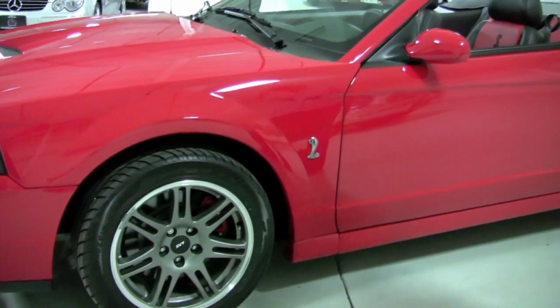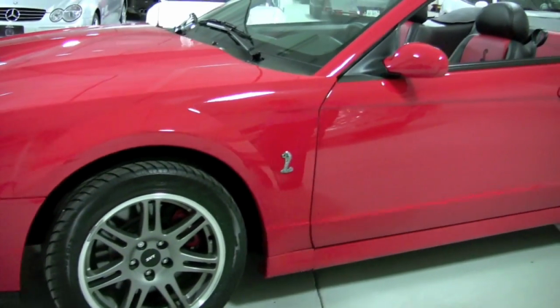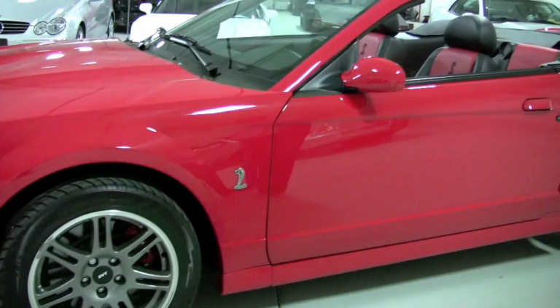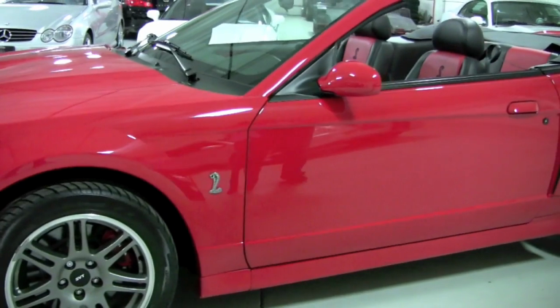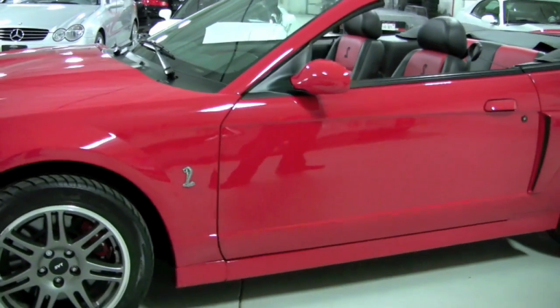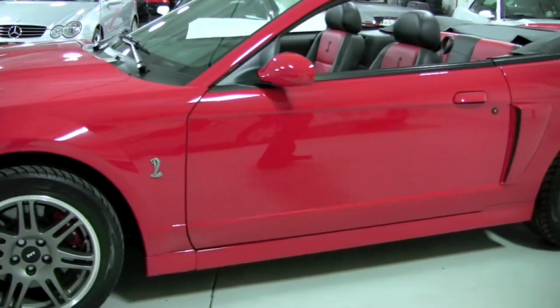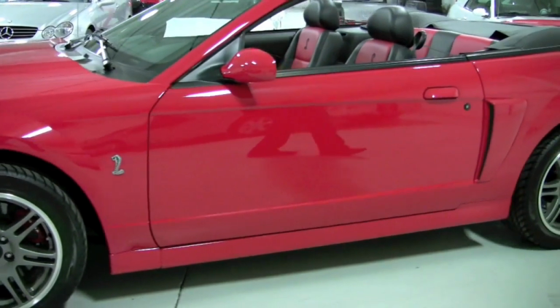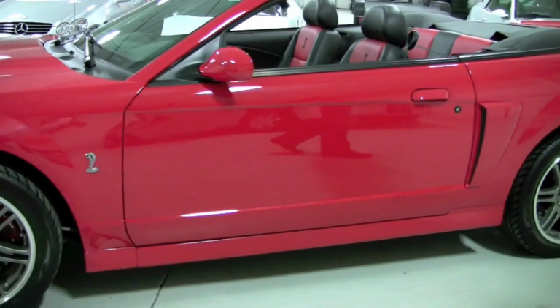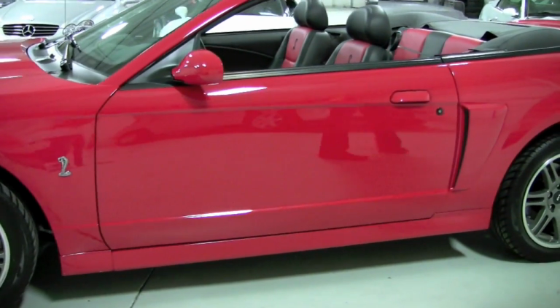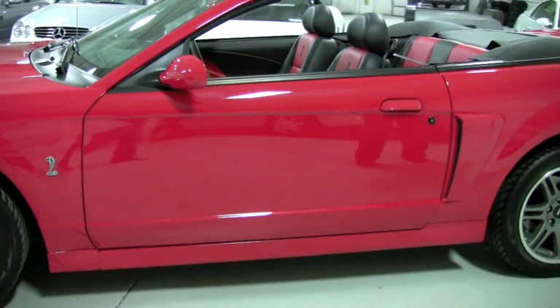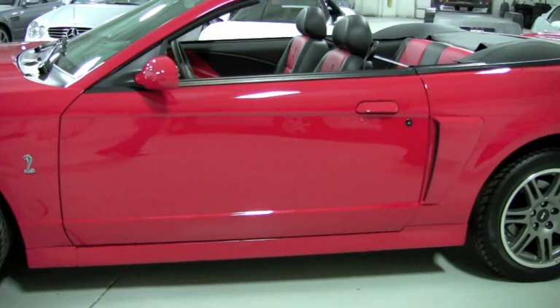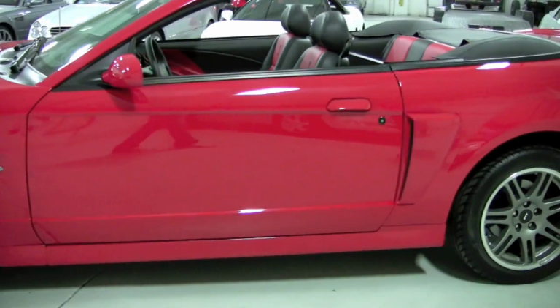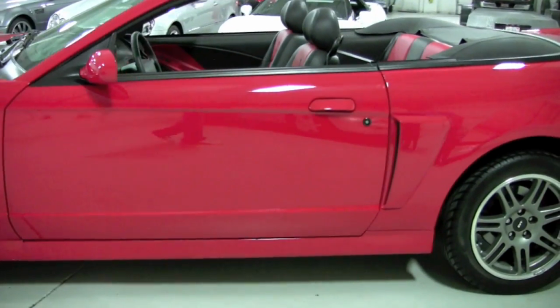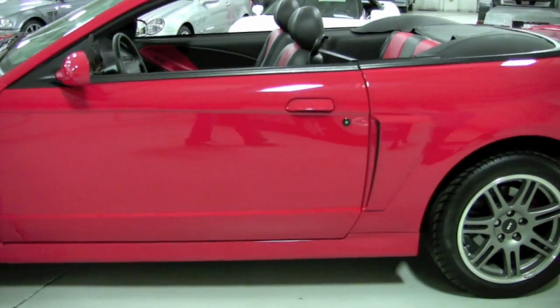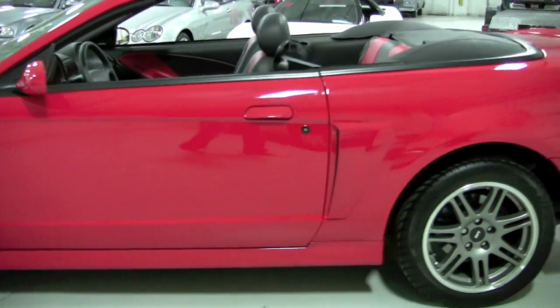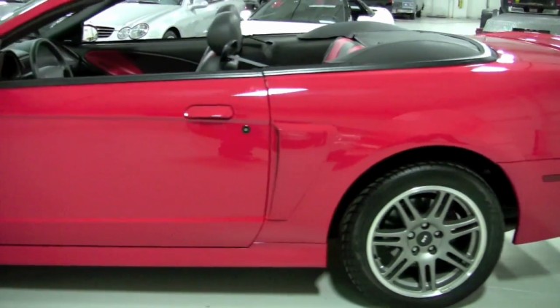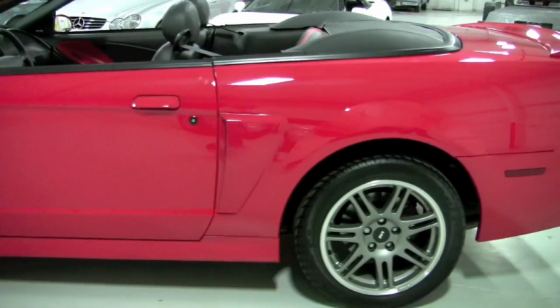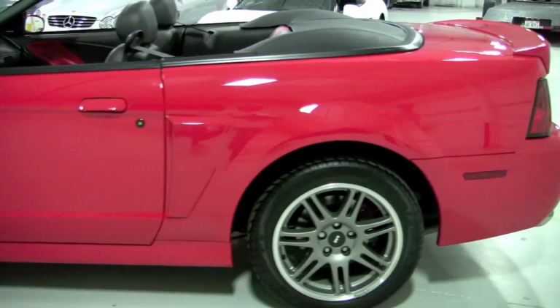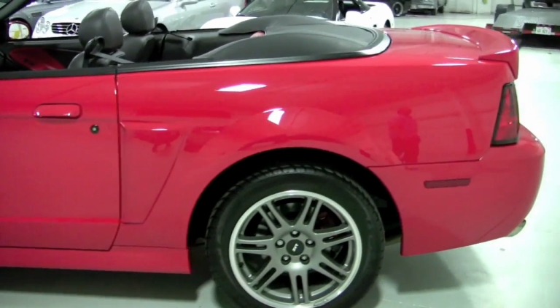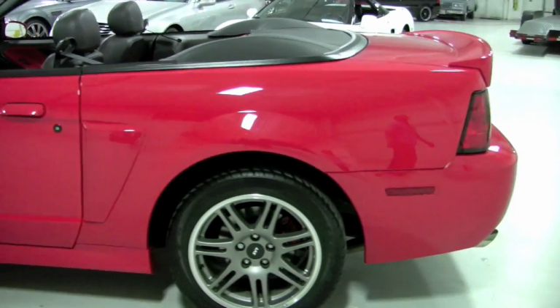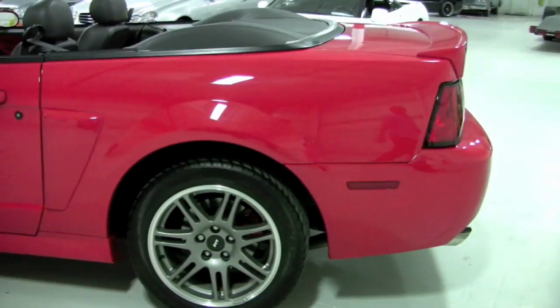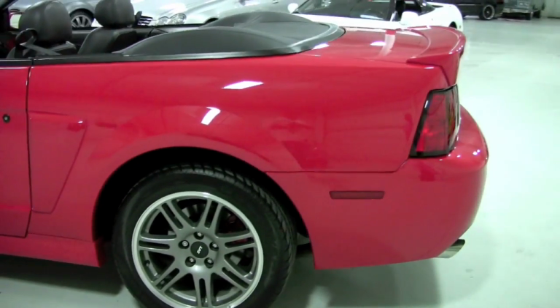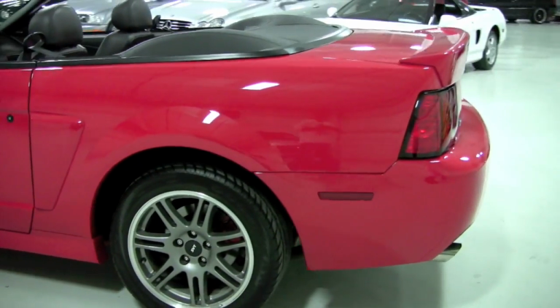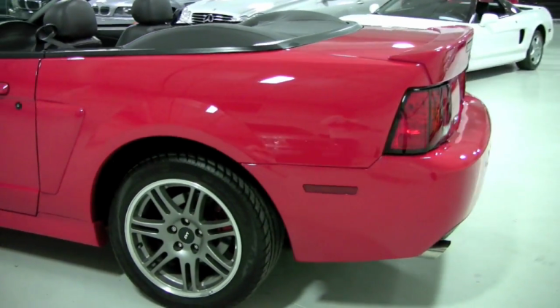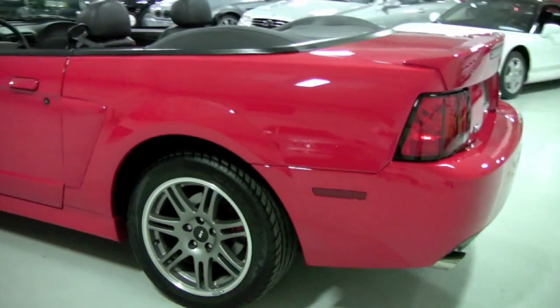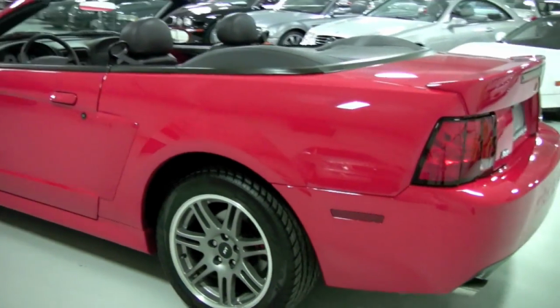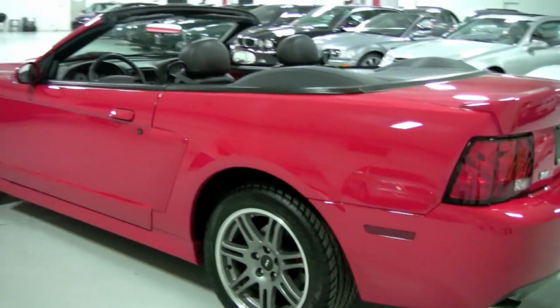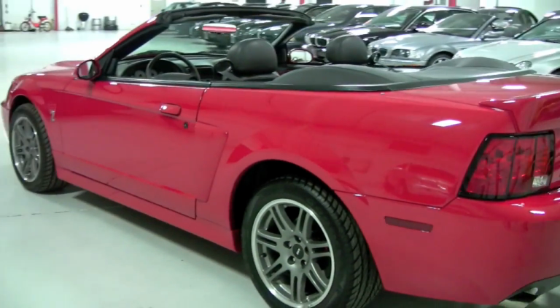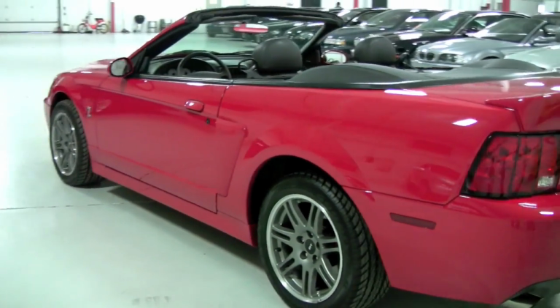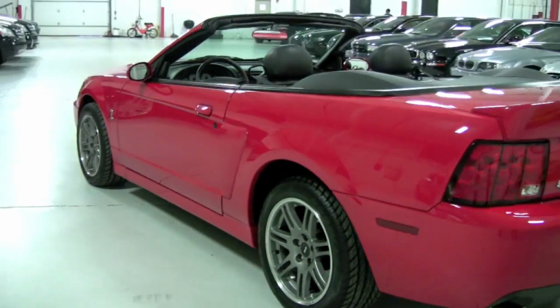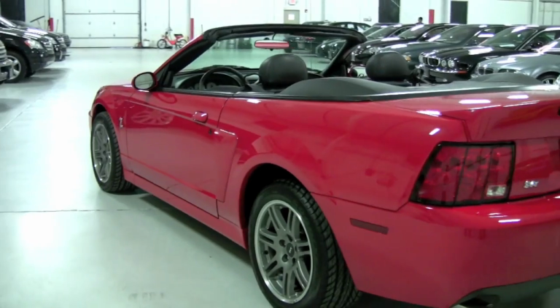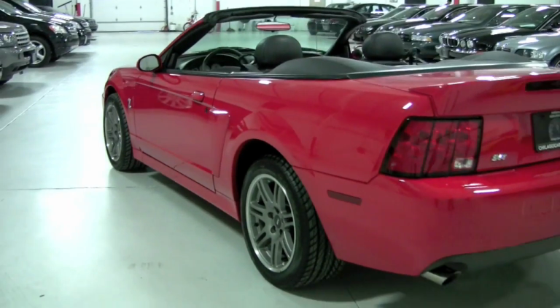I don't think this thing has ever seen a hard mile in its life. Look at the reflection down there. All in factory original condition — no previous accident history, no paint work, nothing like that. It's 100% factory original.